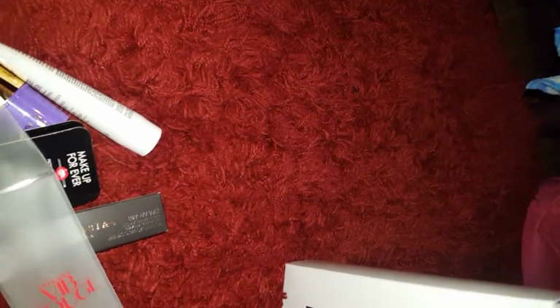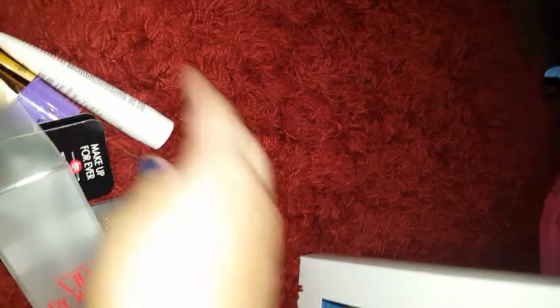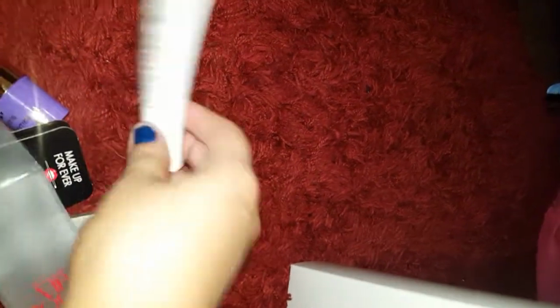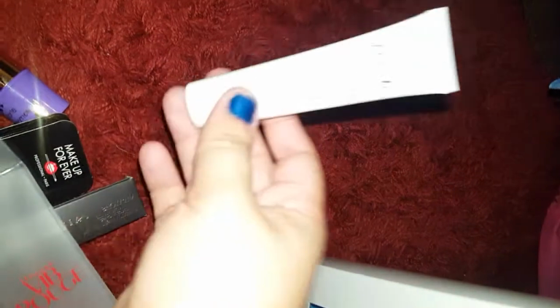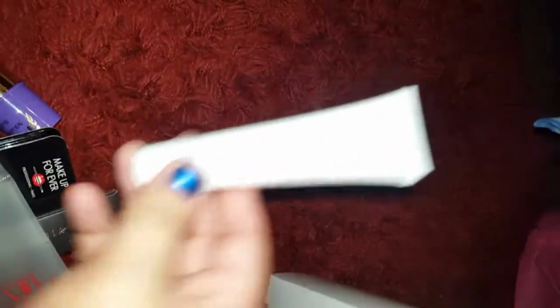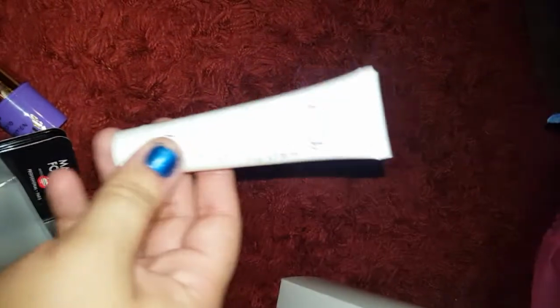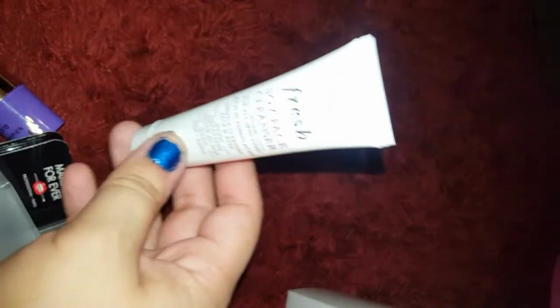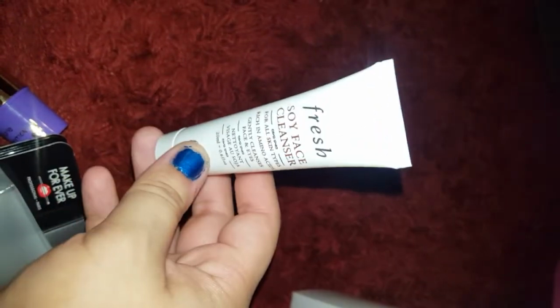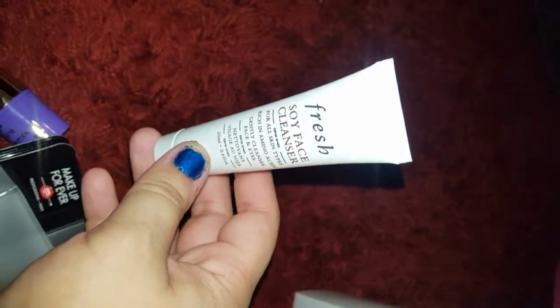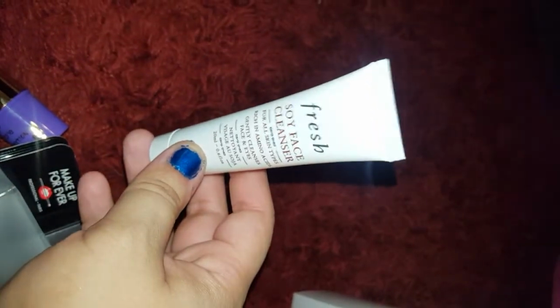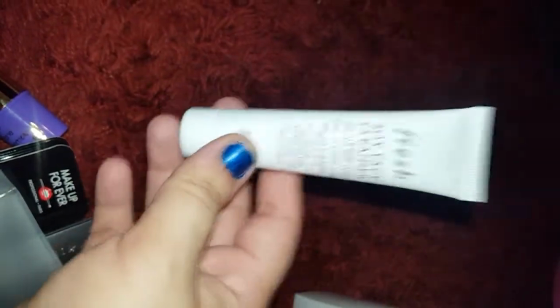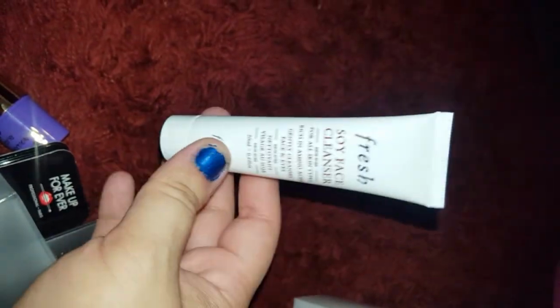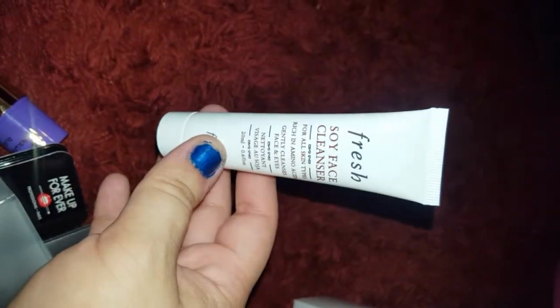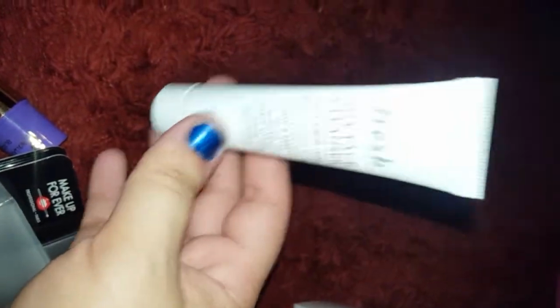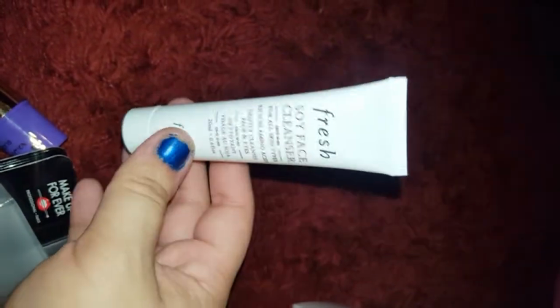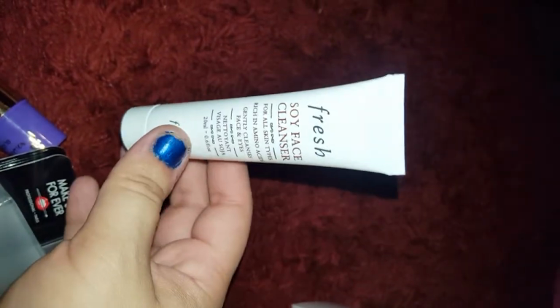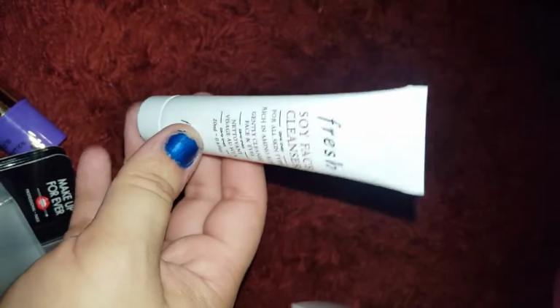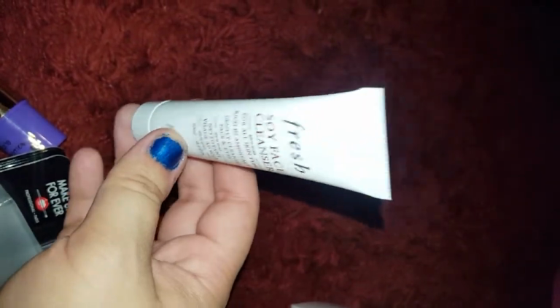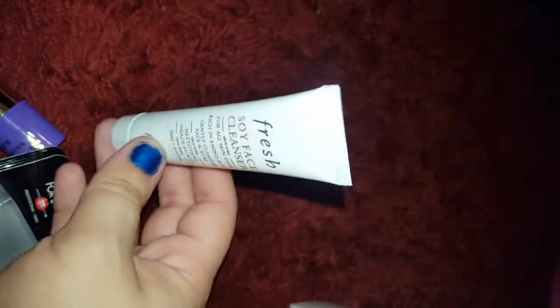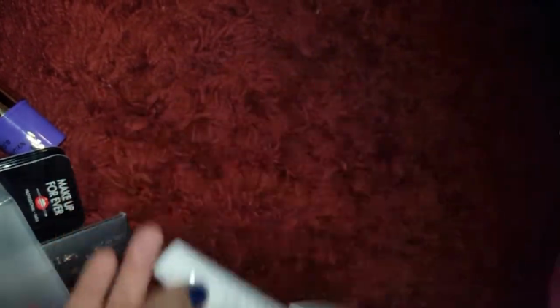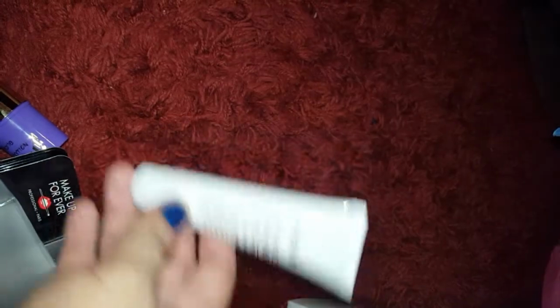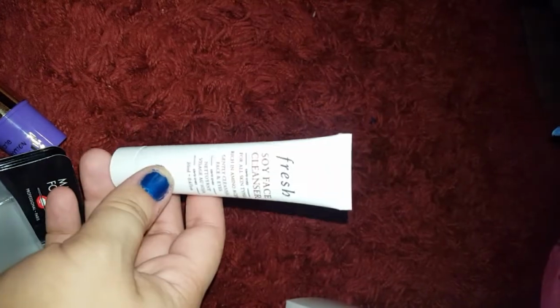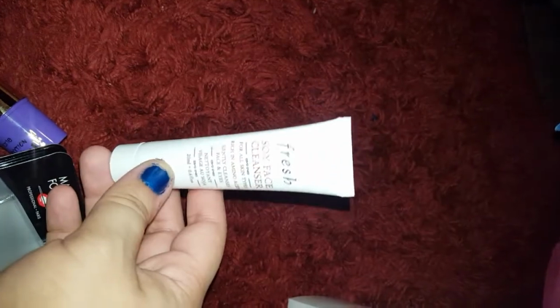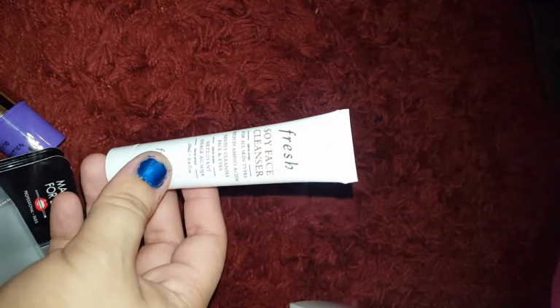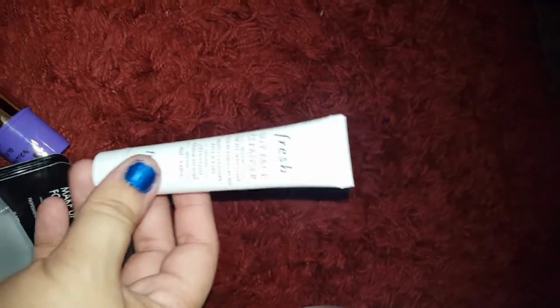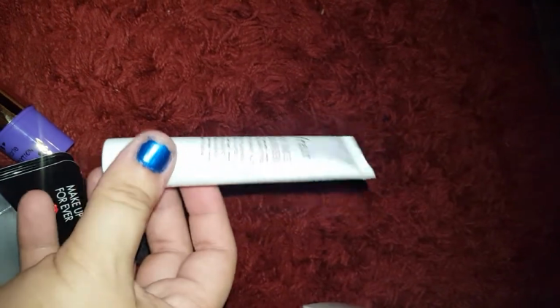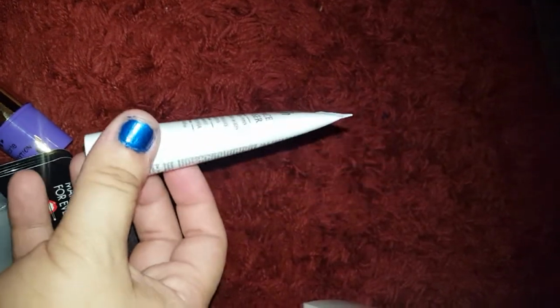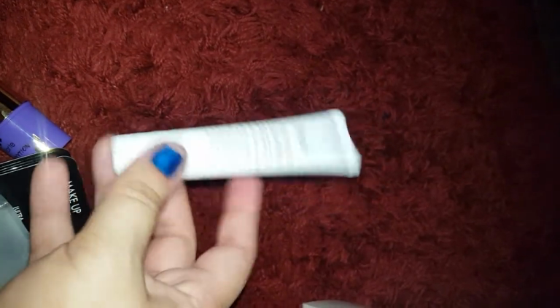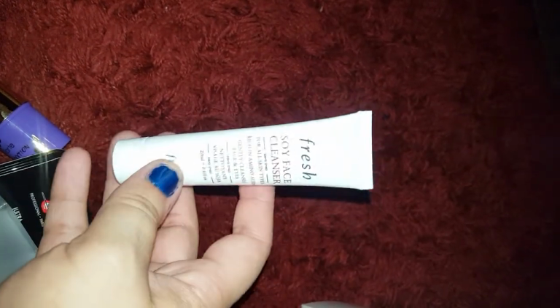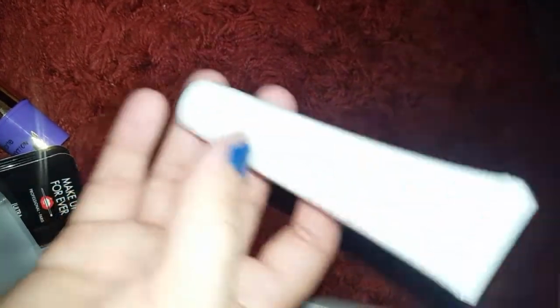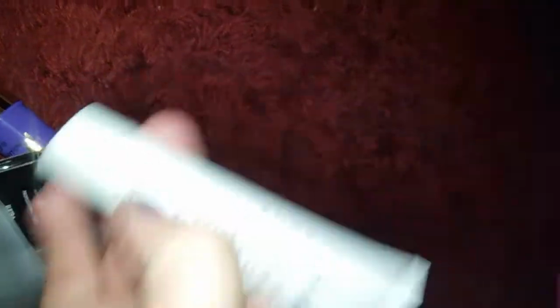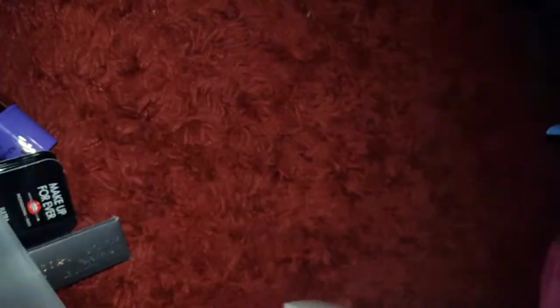Next, we have another cleanser, which I have tried this before so I do like it. Very gentle, so I'll probably use this one before I use the Purity one. And yeah, just a cleanser.